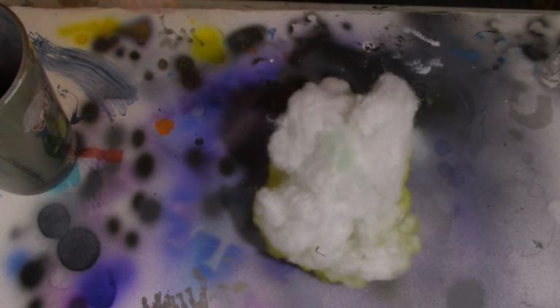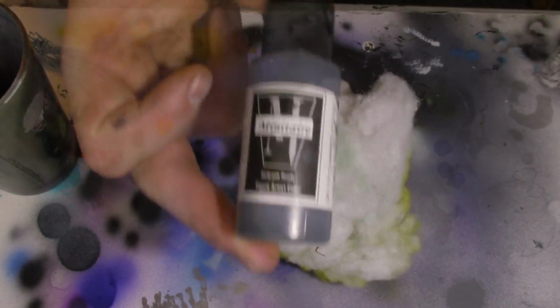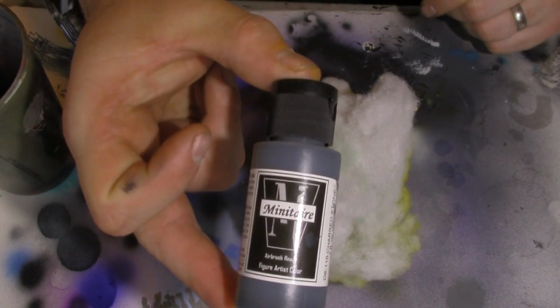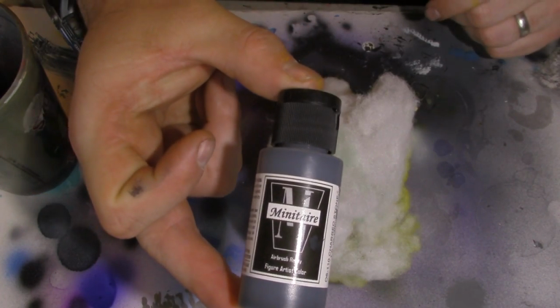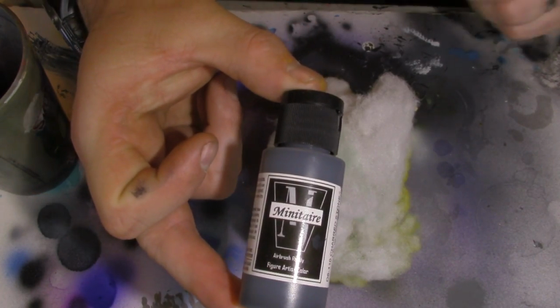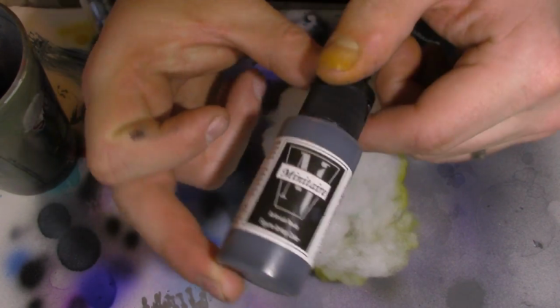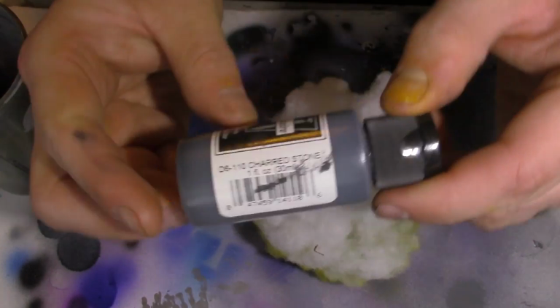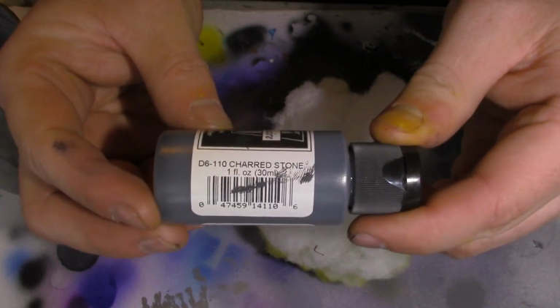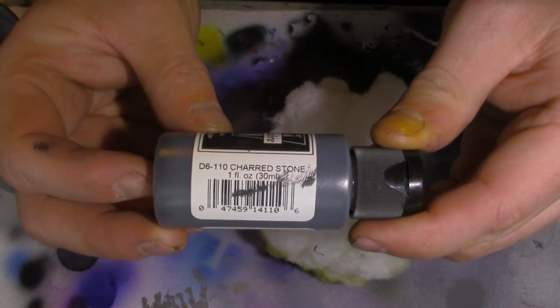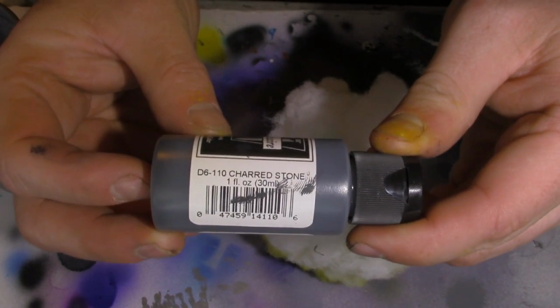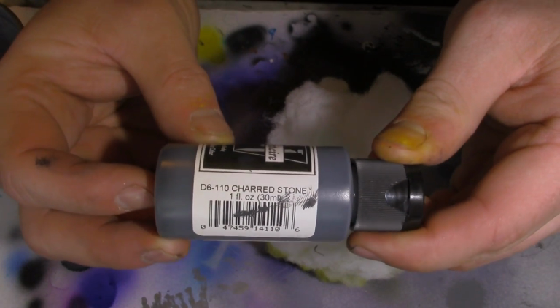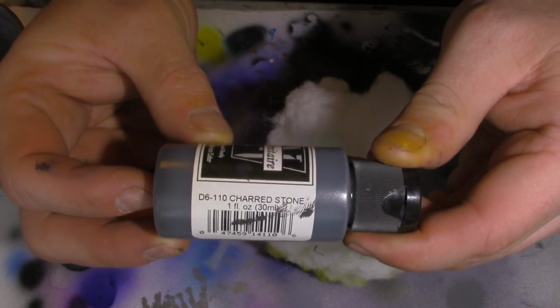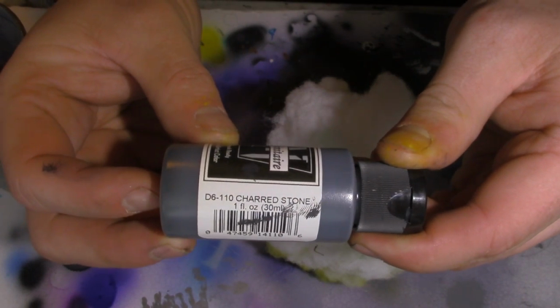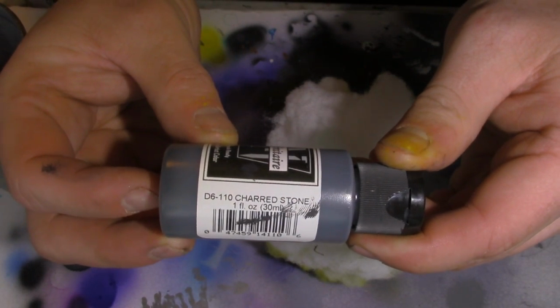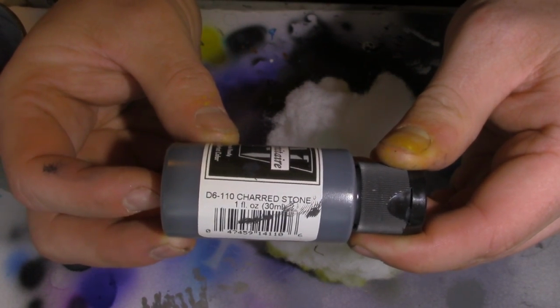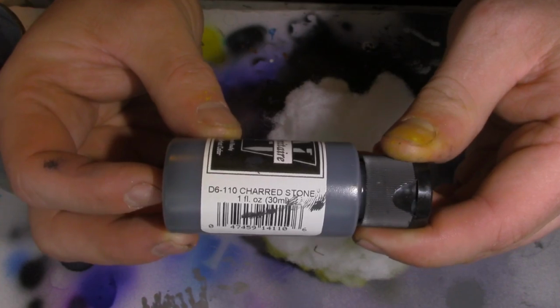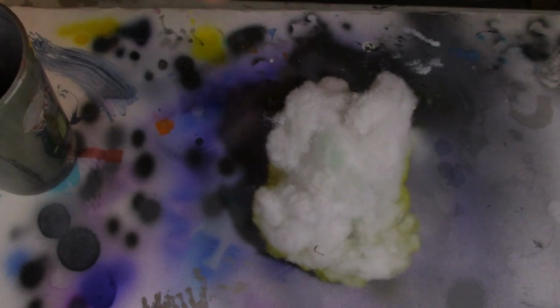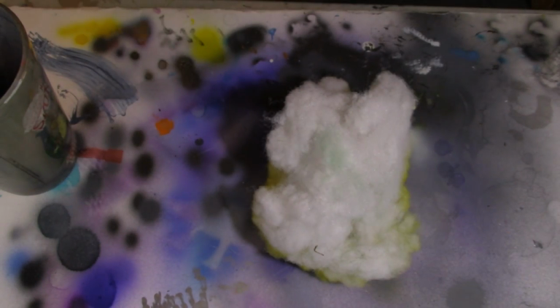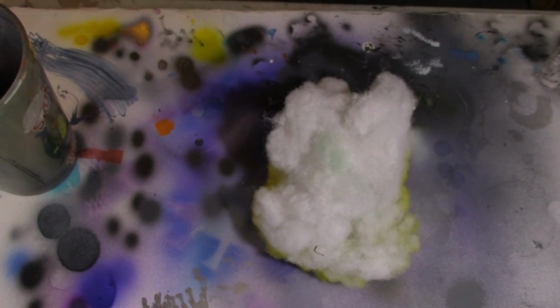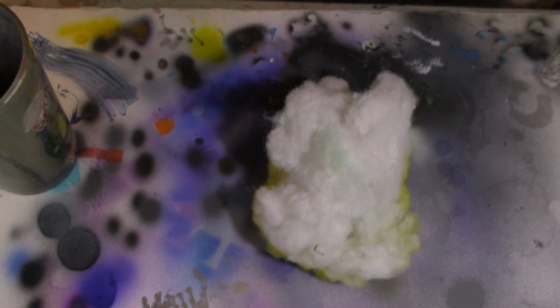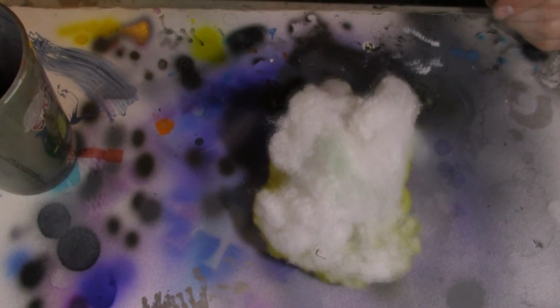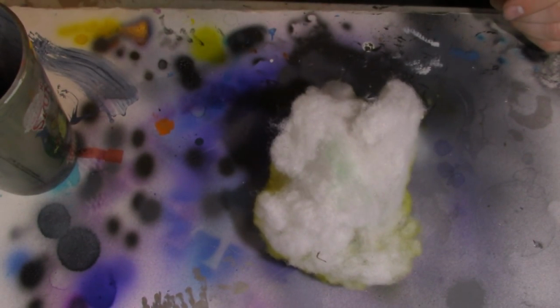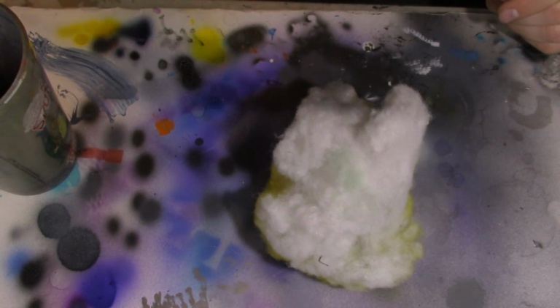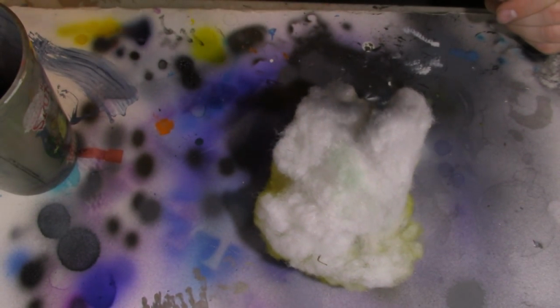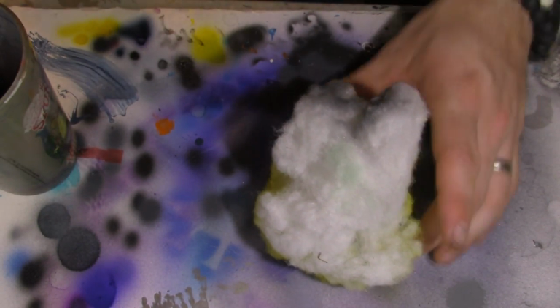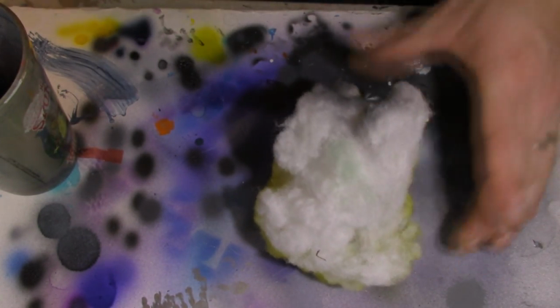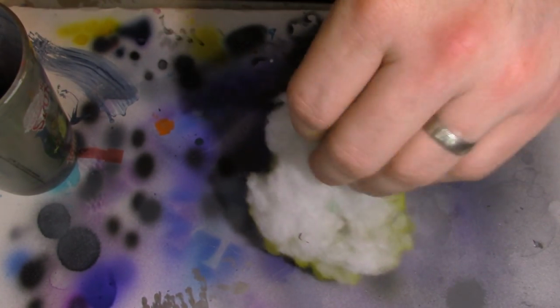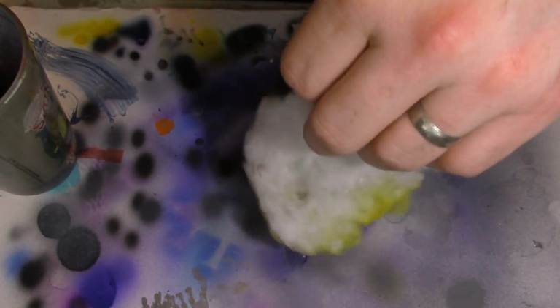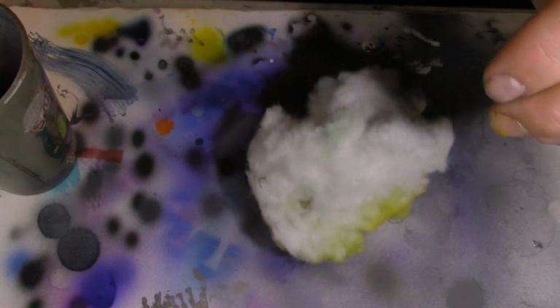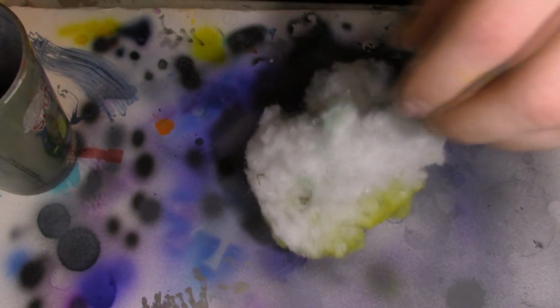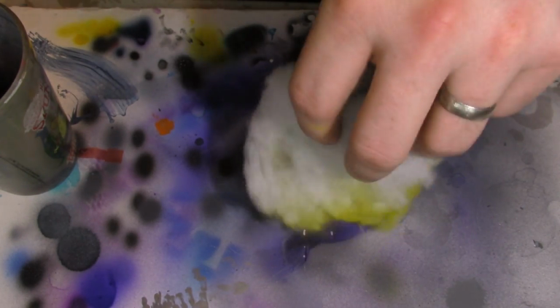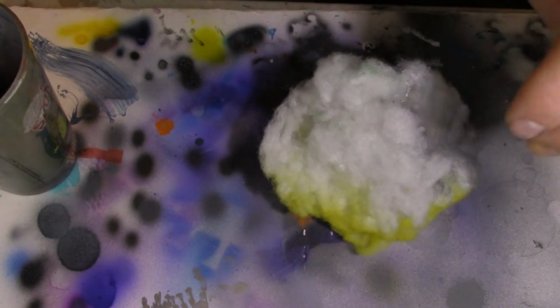Next is Minotaur's Charged Stone. I didn't go full black on this because again I wanted the LED to shine through, so this is kind of a grayish black, a little lighter tint. Again, put it in my airbrush and spray it around to get that nice smoke look. You don't want to go too dark because otherwise your LED light won't shine.